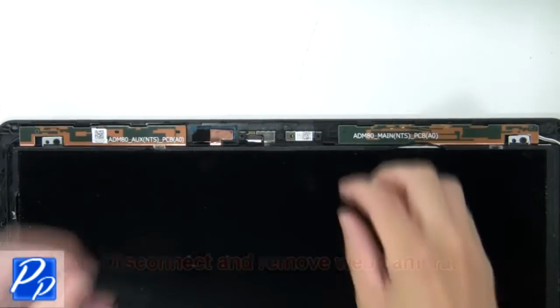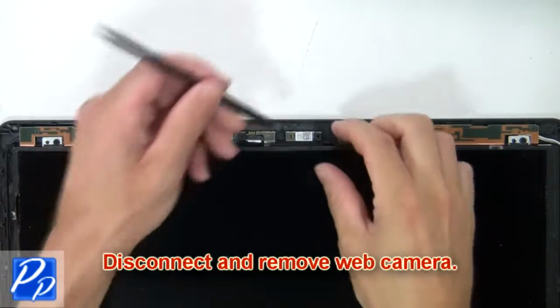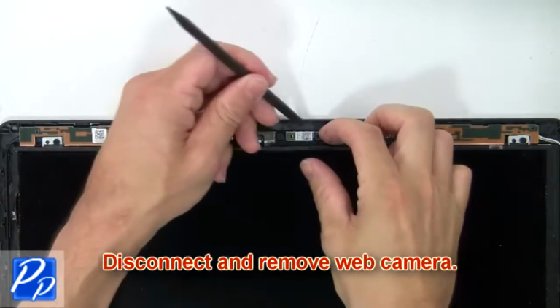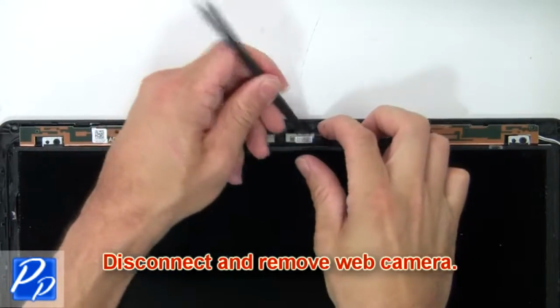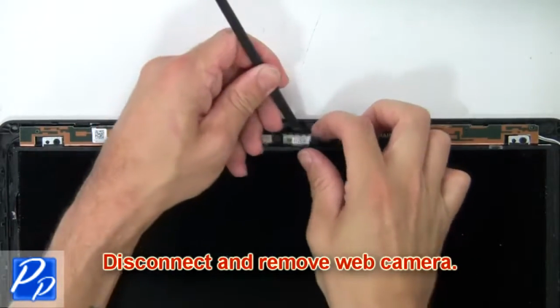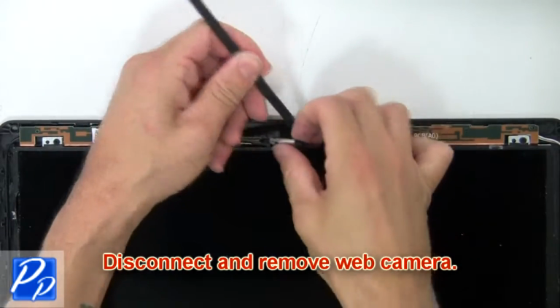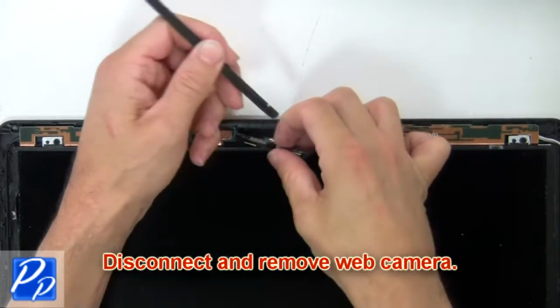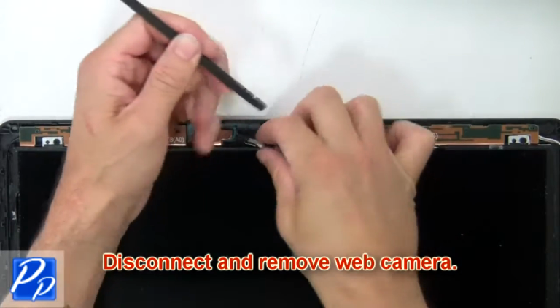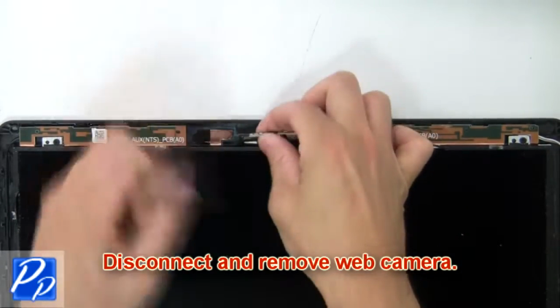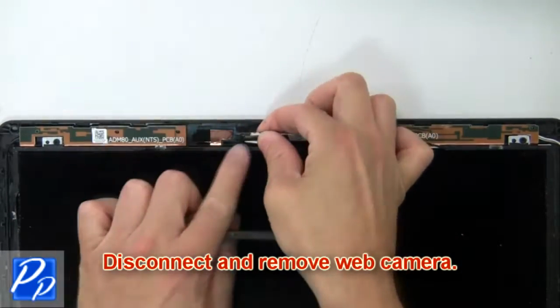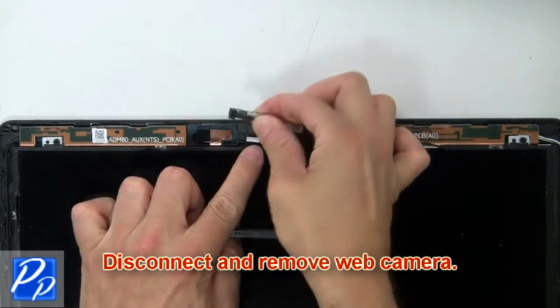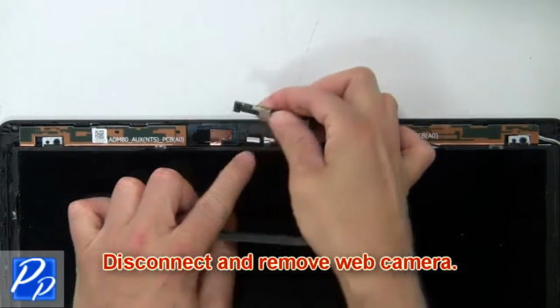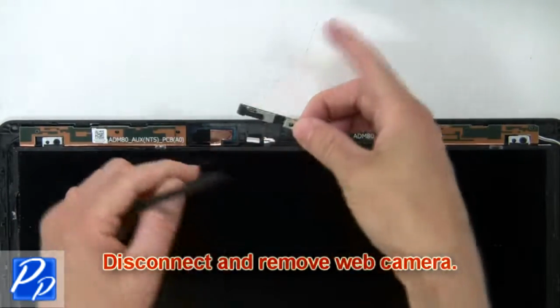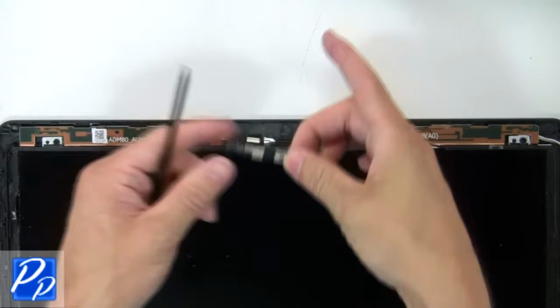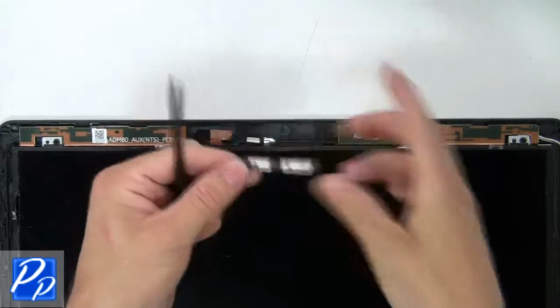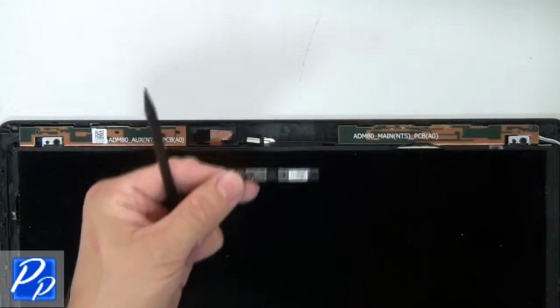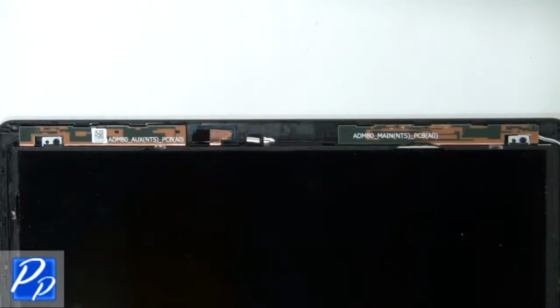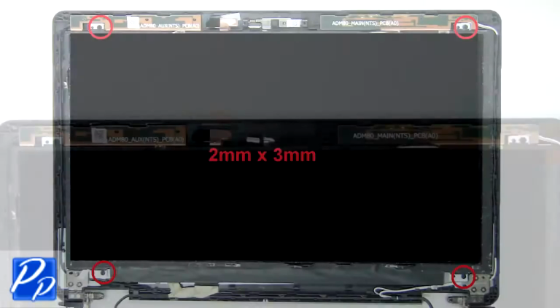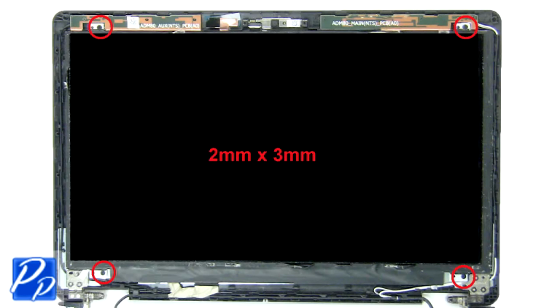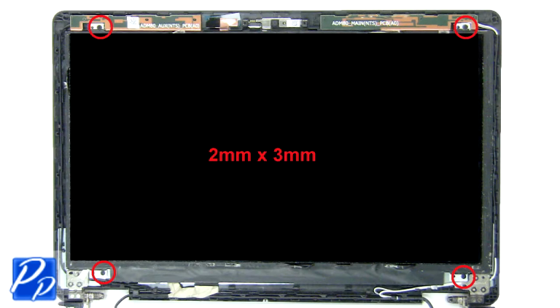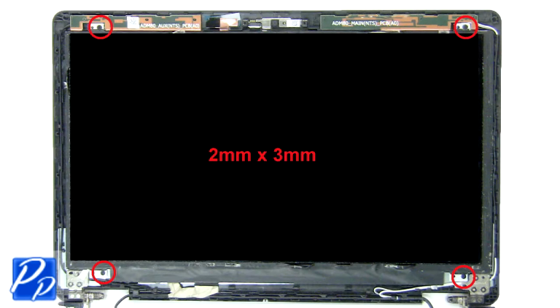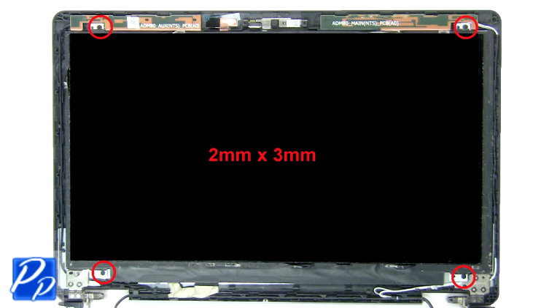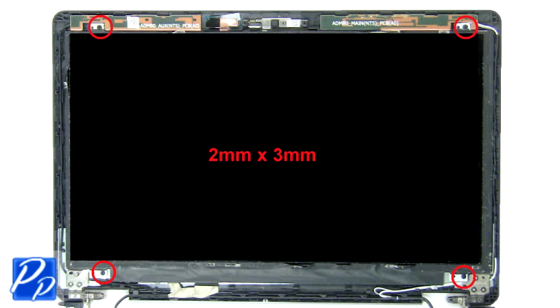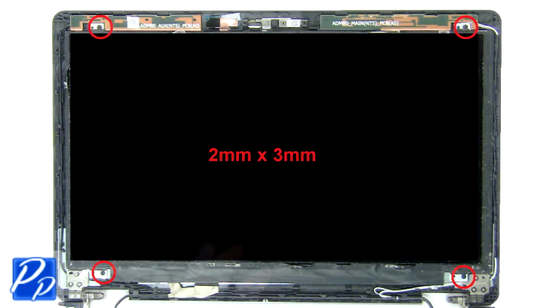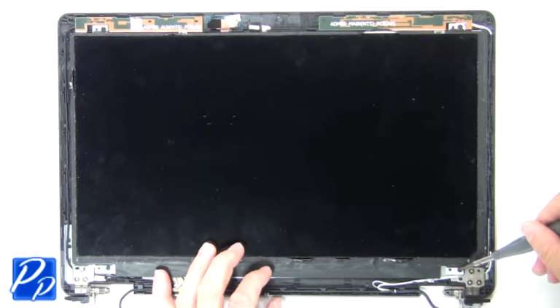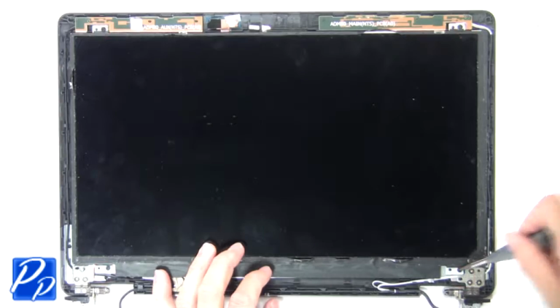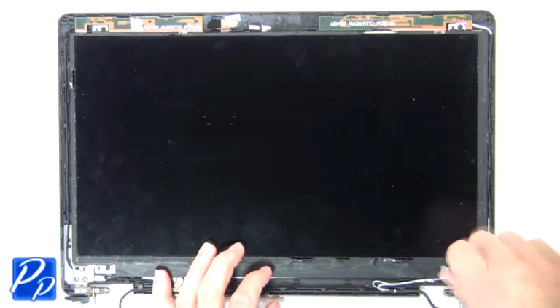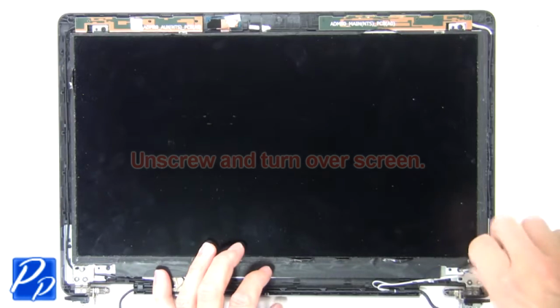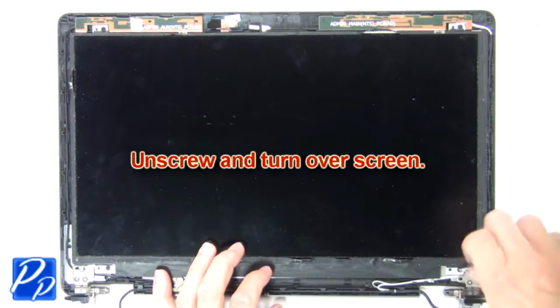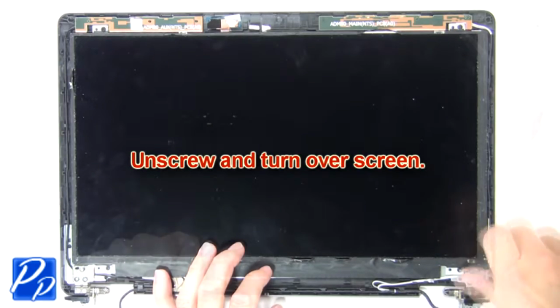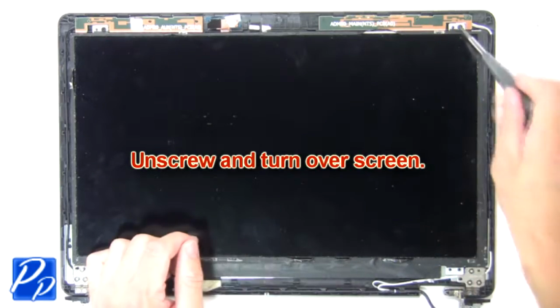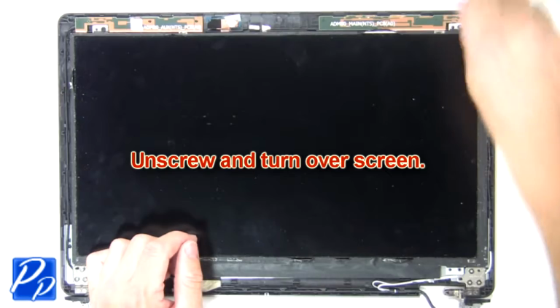Now disconnect and remove the web camera. Then unscrew and turn over the screen.